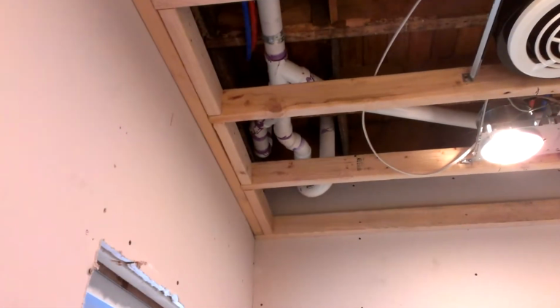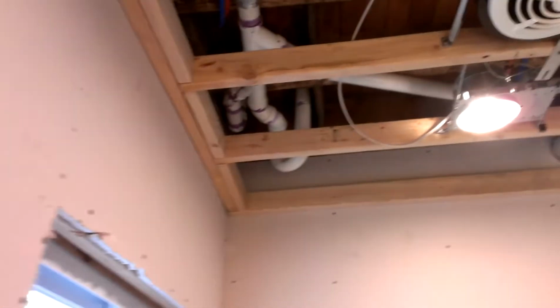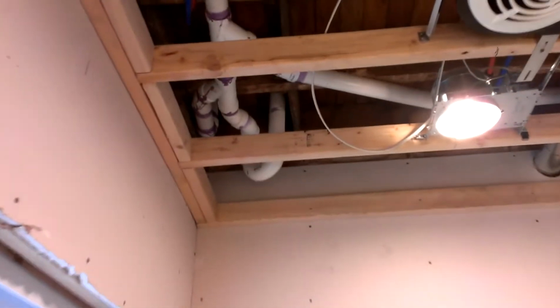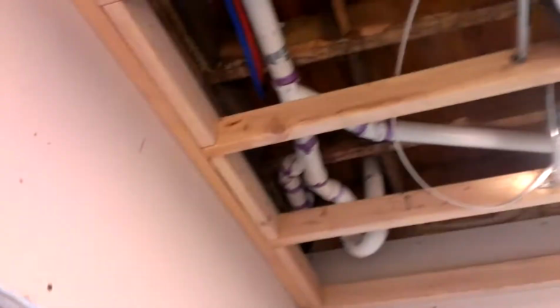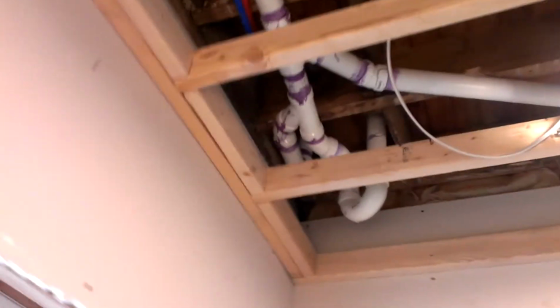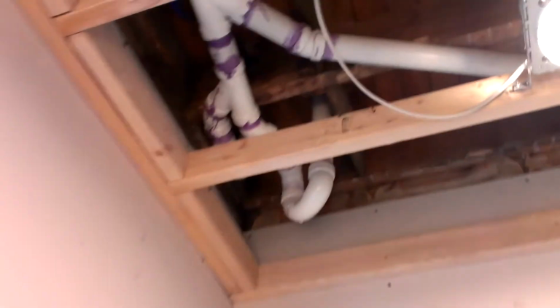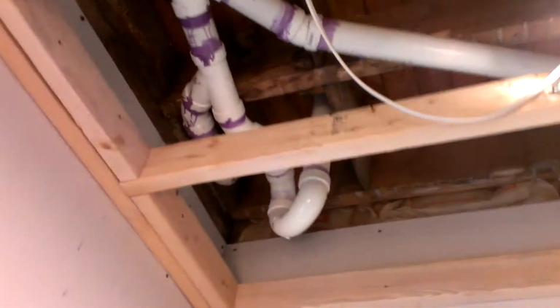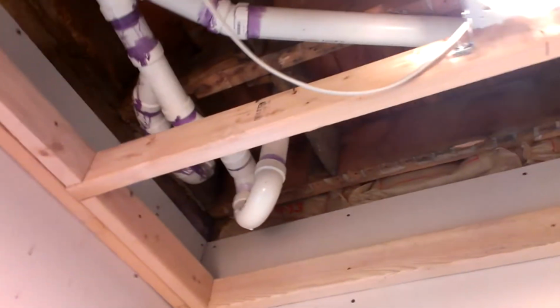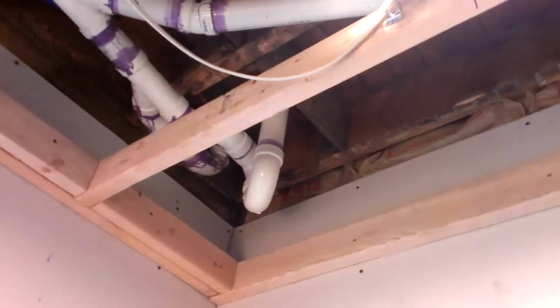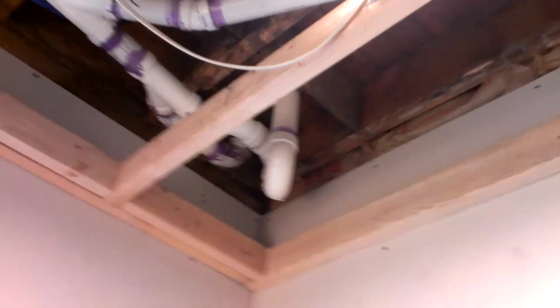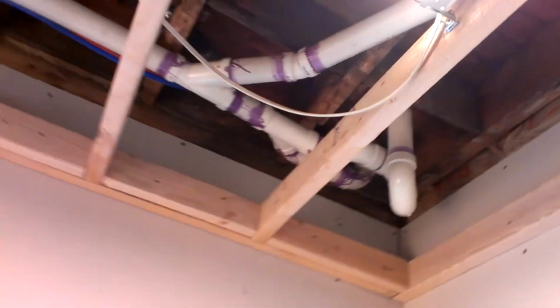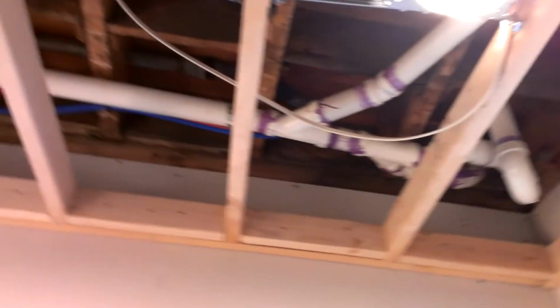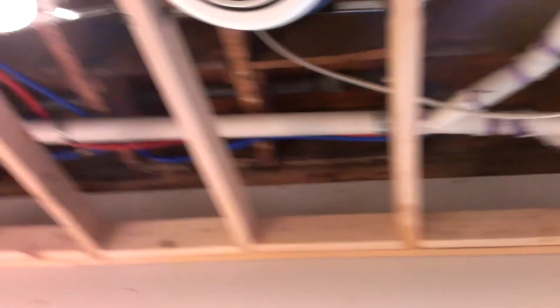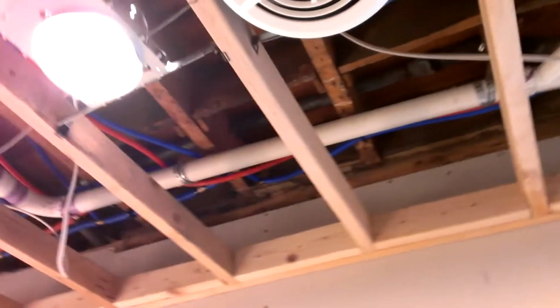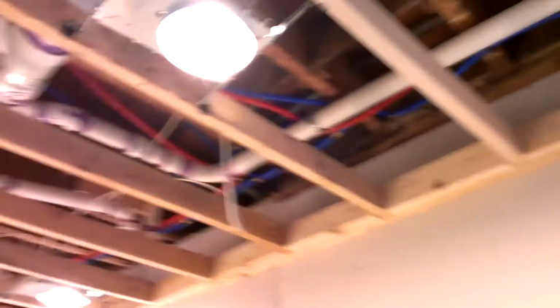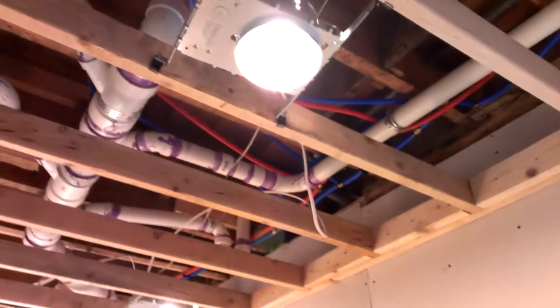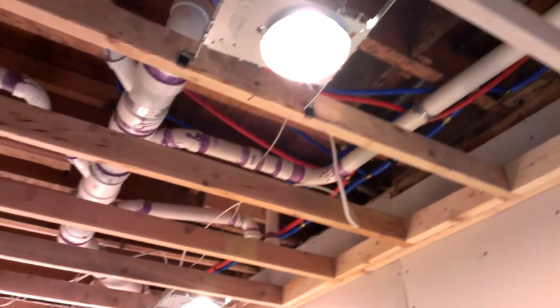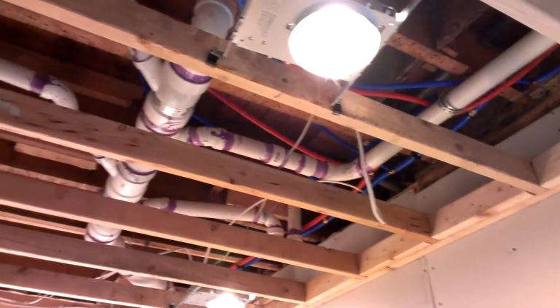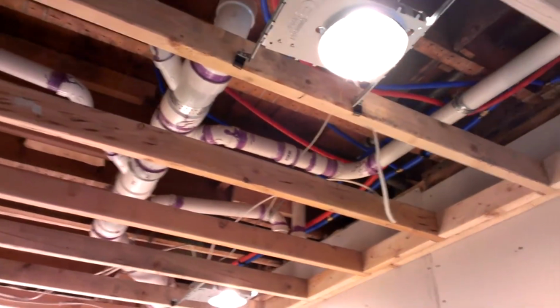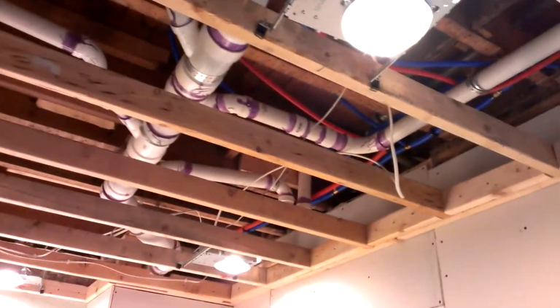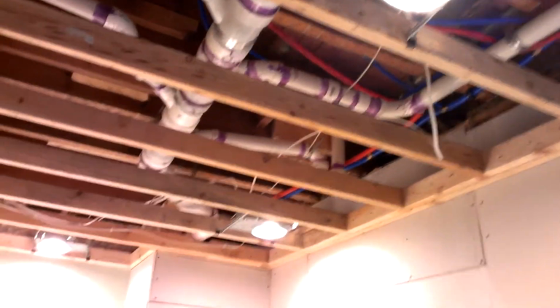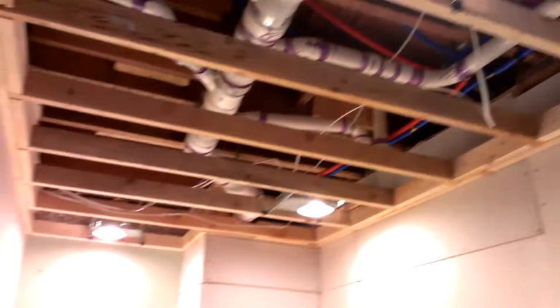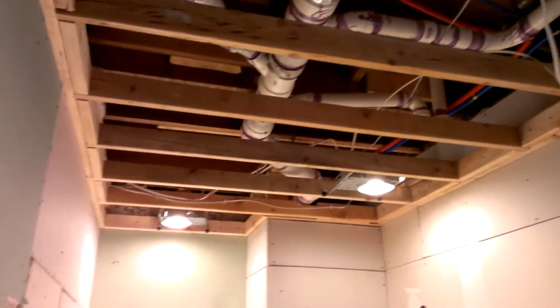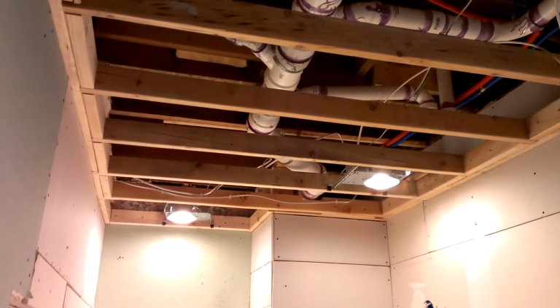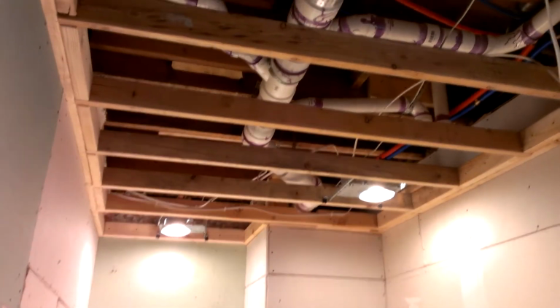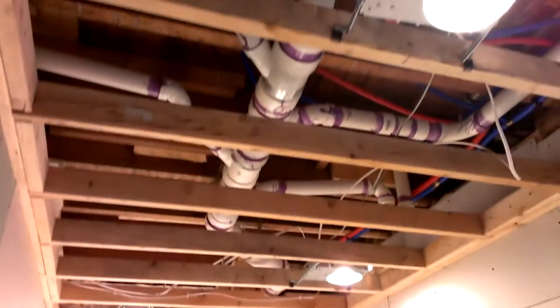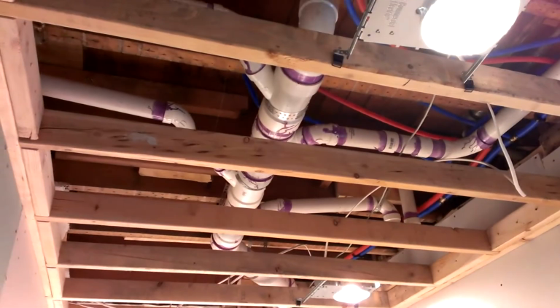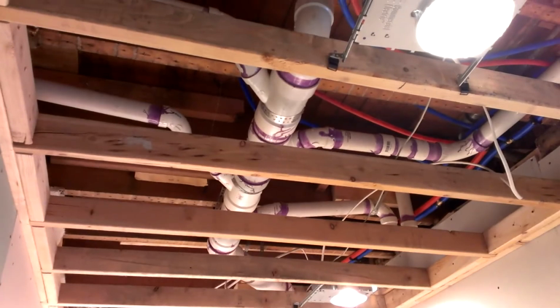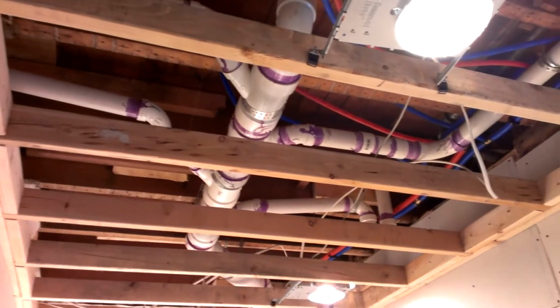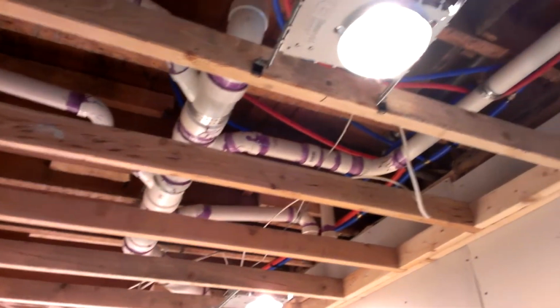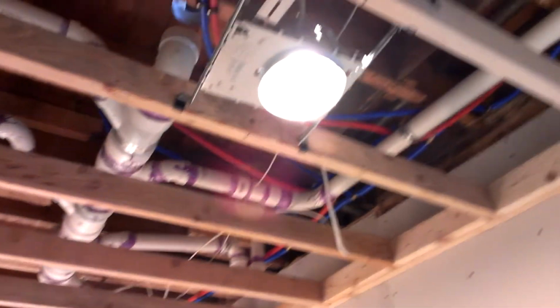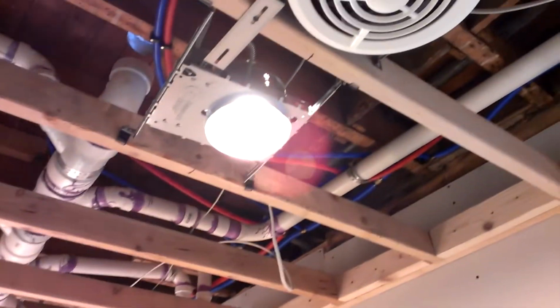I glued in the drain for the trap for the shower upstairs, and I think everything is ready to go to put the ceiling in here. I guess I need to tie up those wires there, but that's it. It's ceiling time, so pretty stoked.